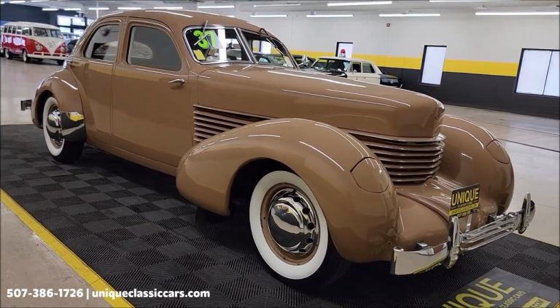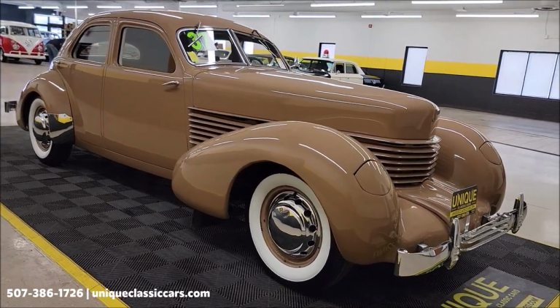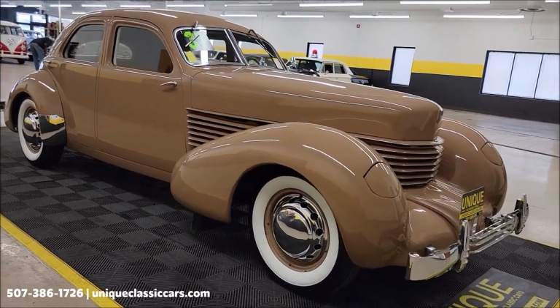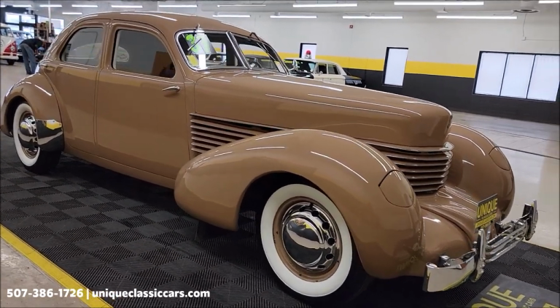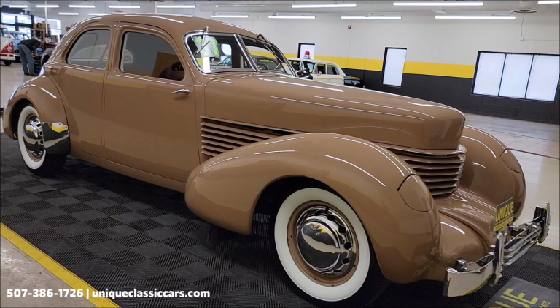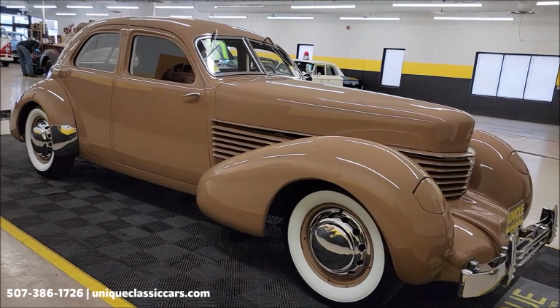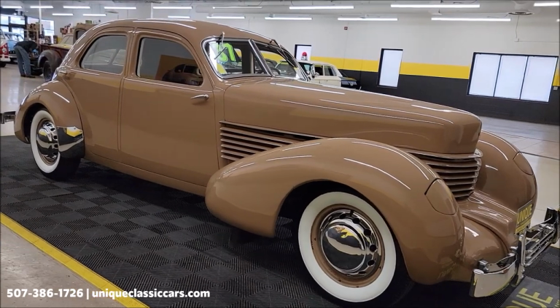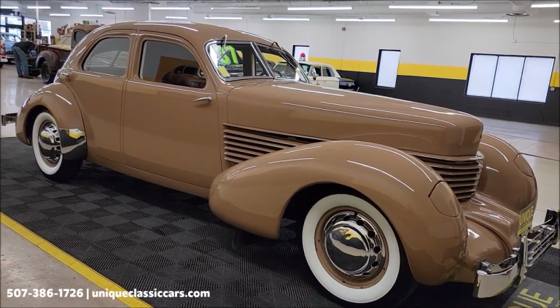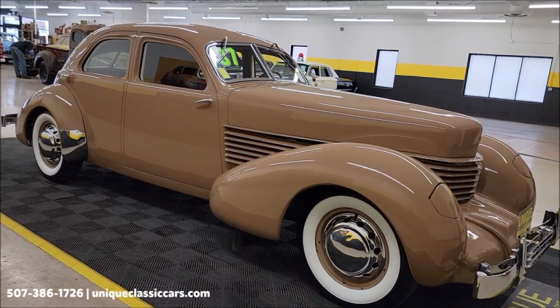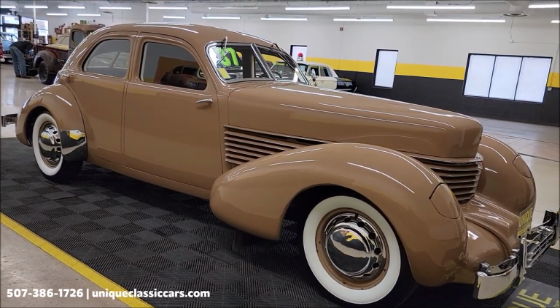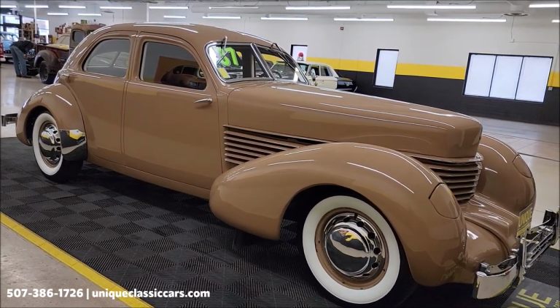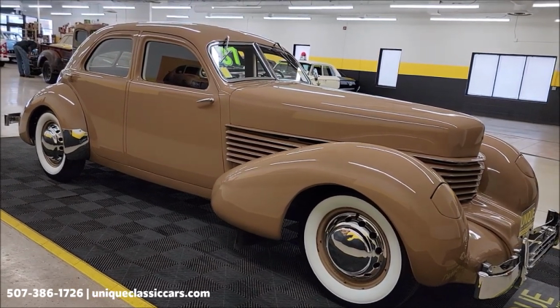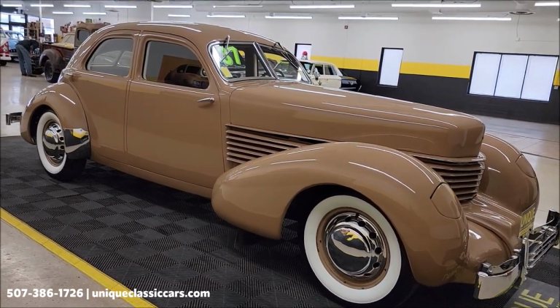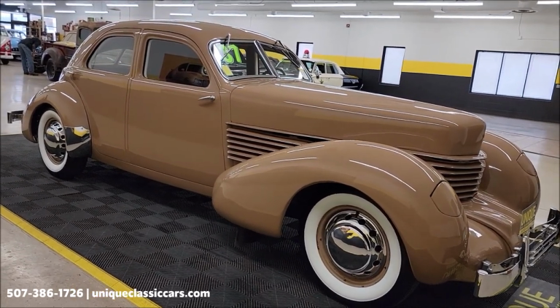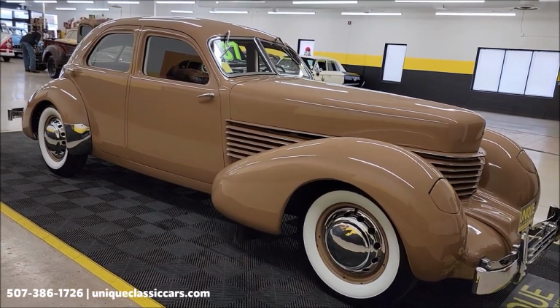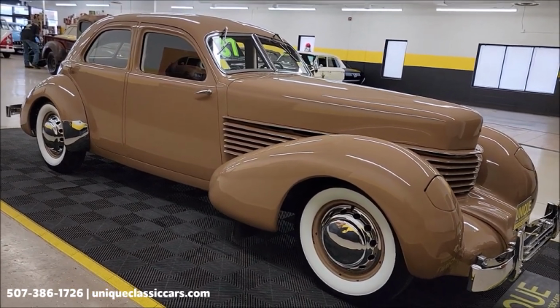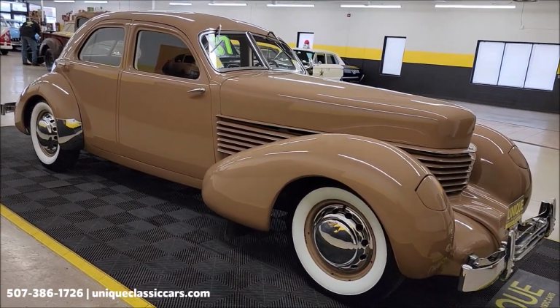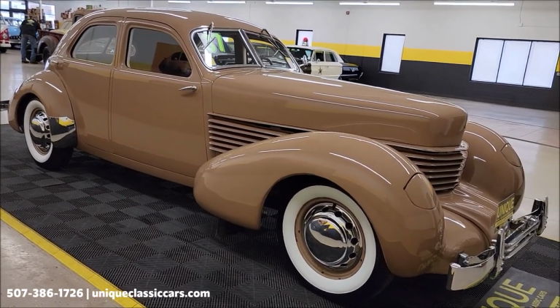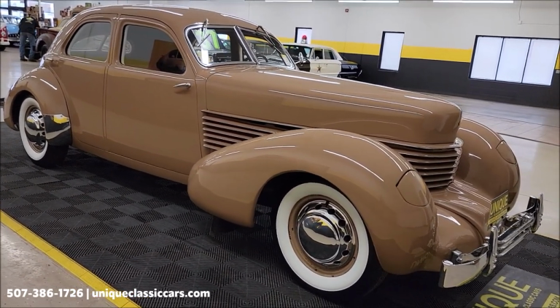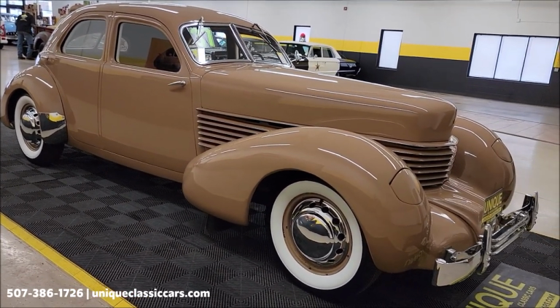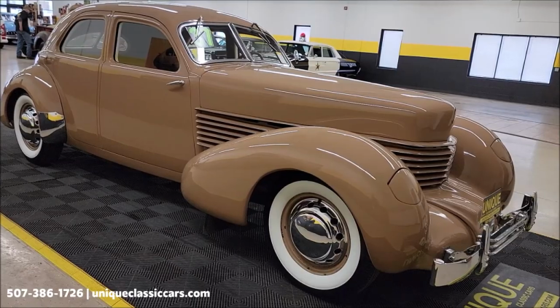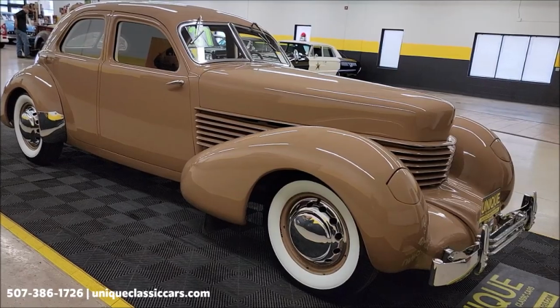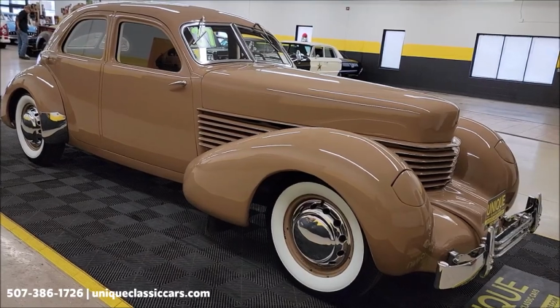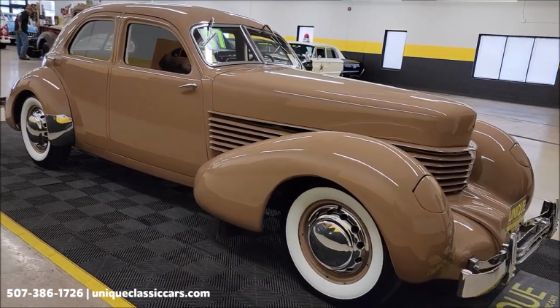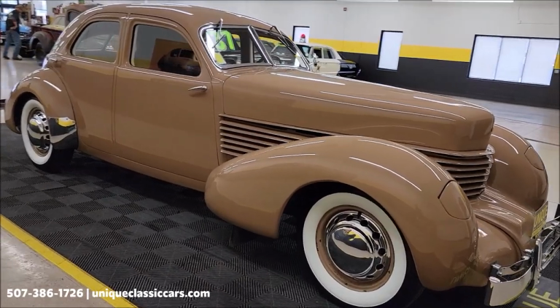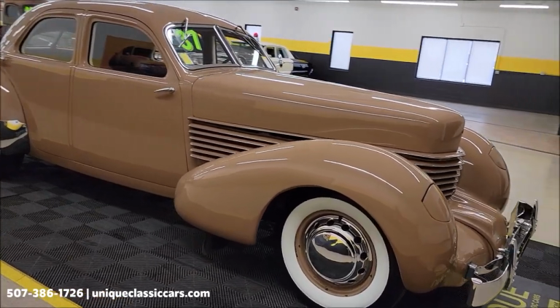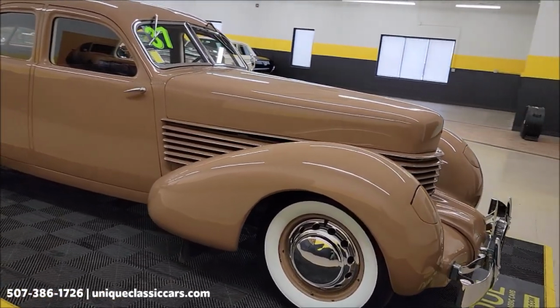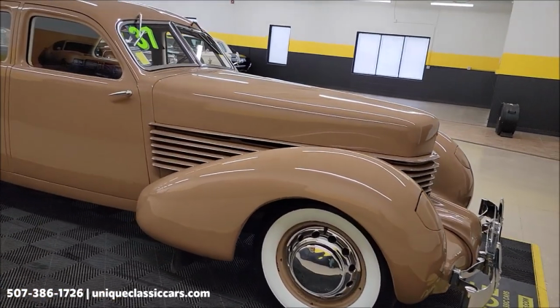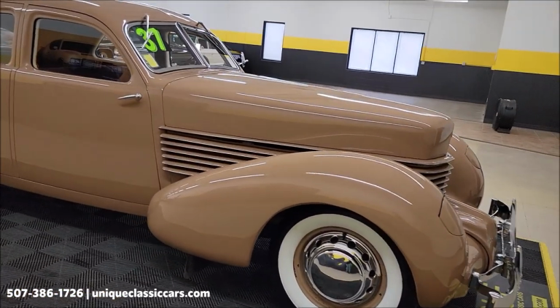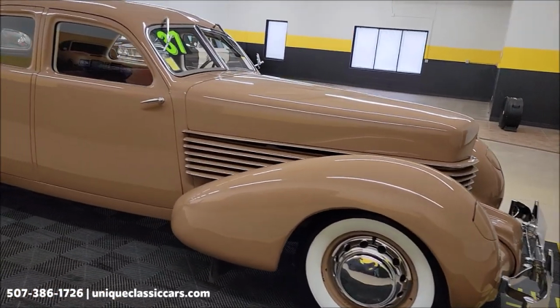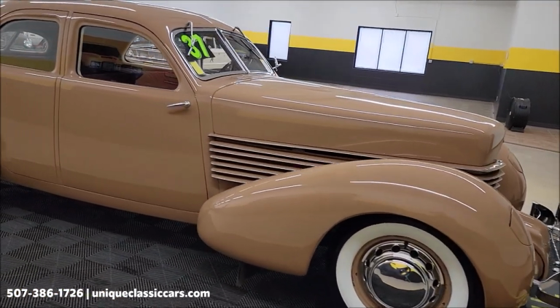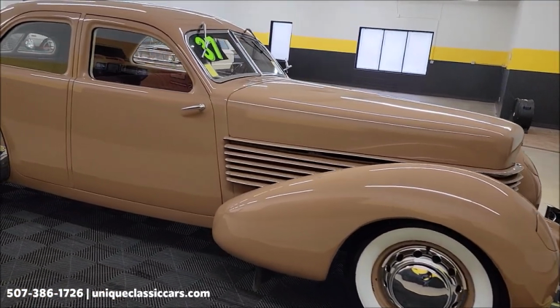Still pictures so you can see the underside of this car, the interior, and the engine bay. Still pictures can be seen at uniqueclassiccars.com — click on the link down below this video in the description, it's going to take you right there. And of course you can call us at 507-386-1726.